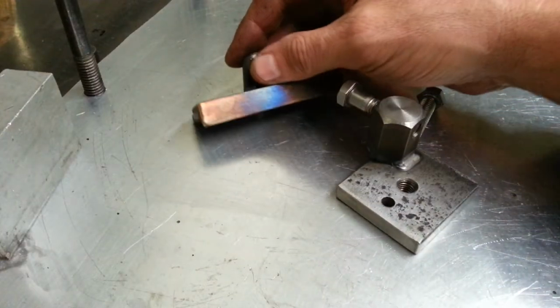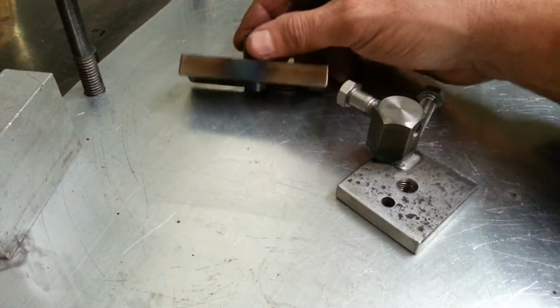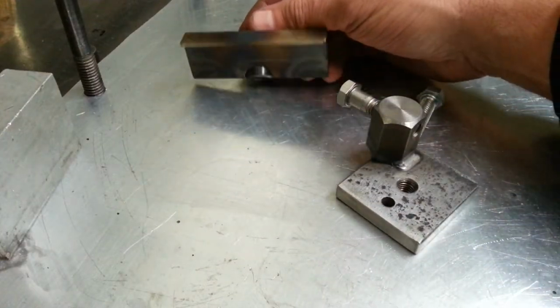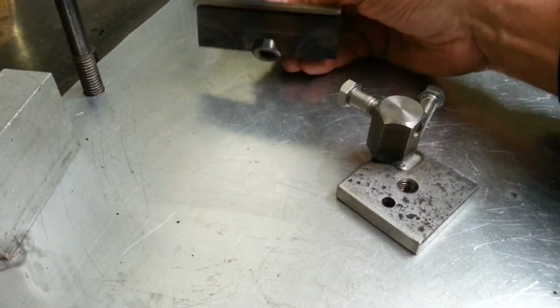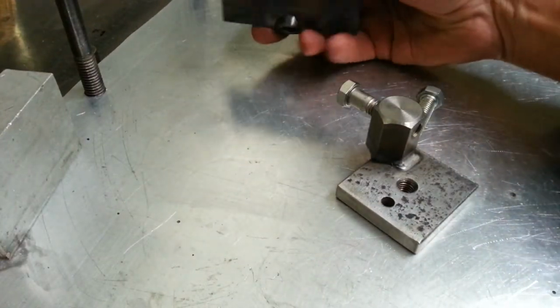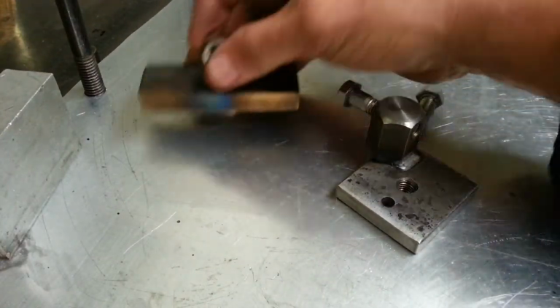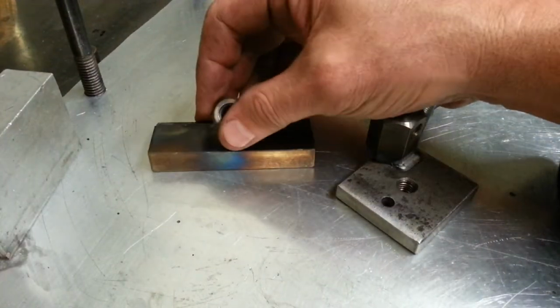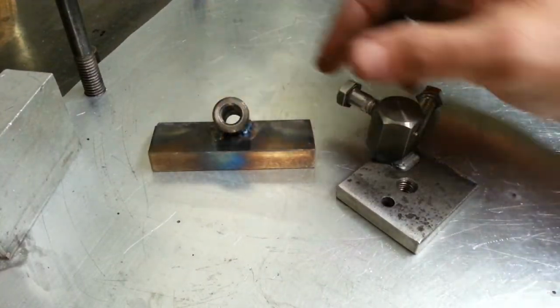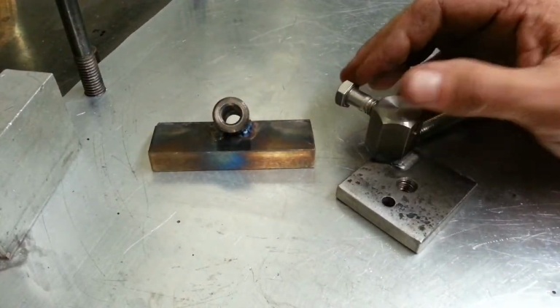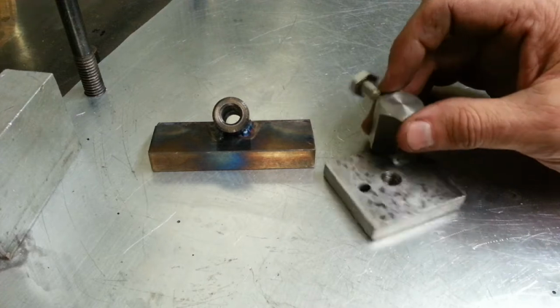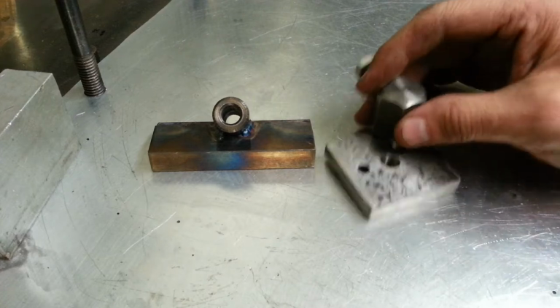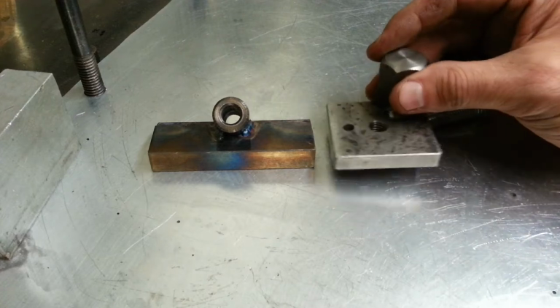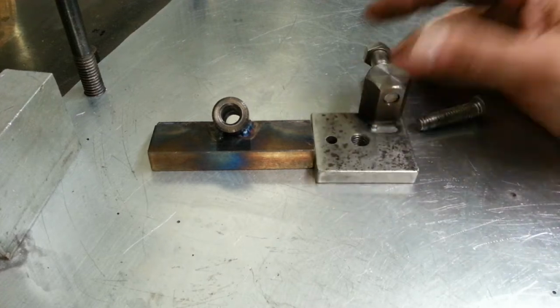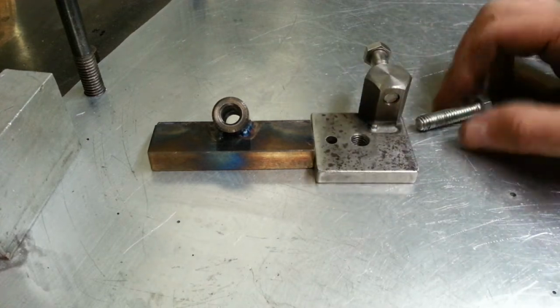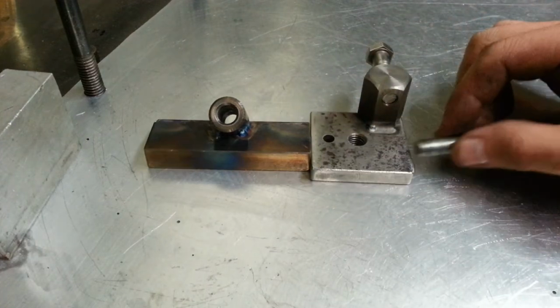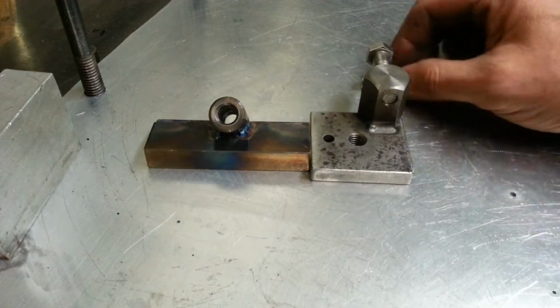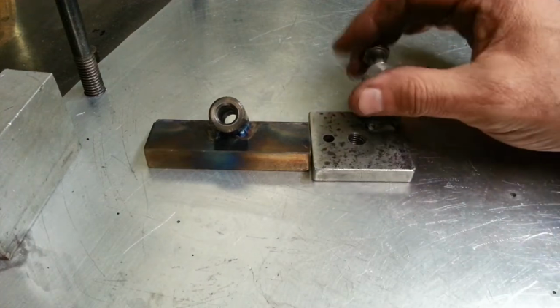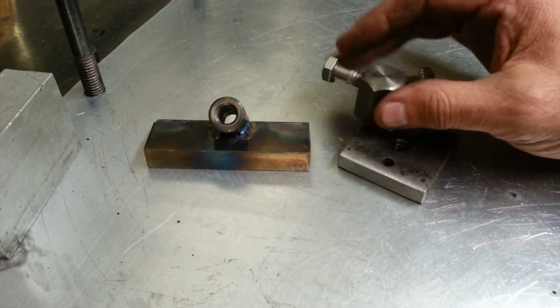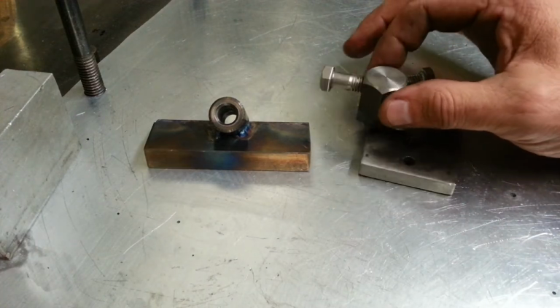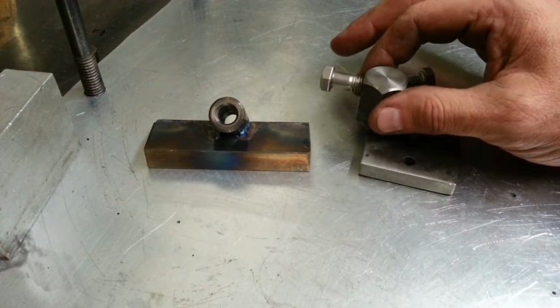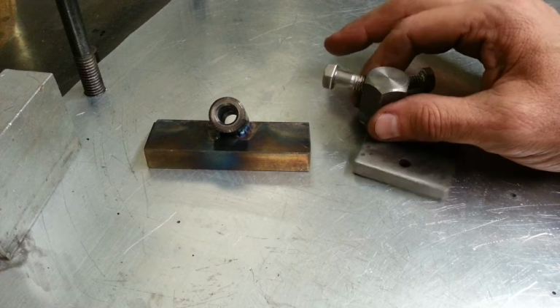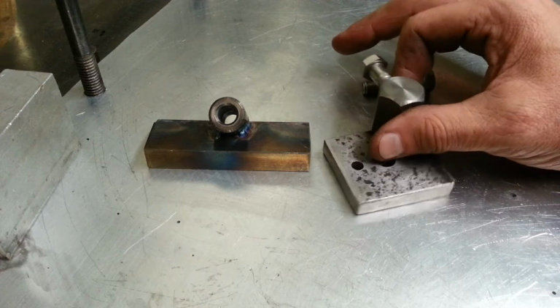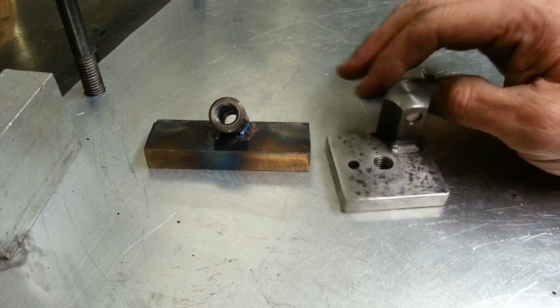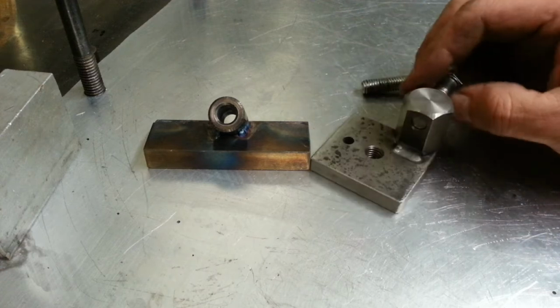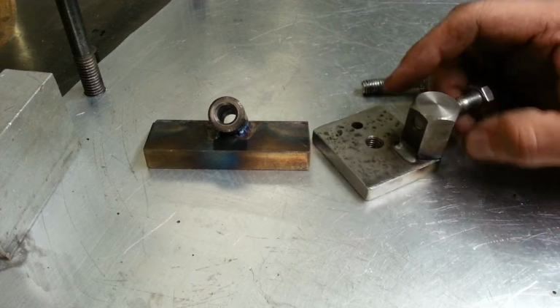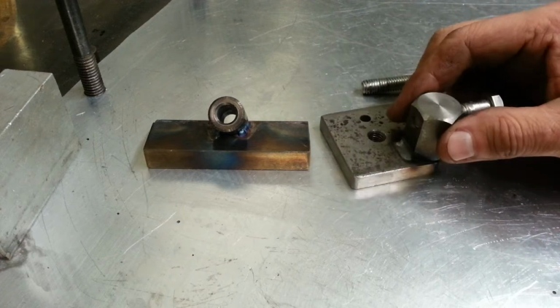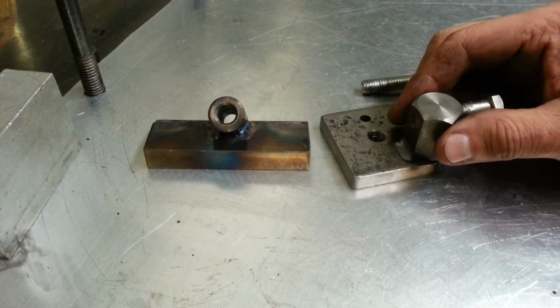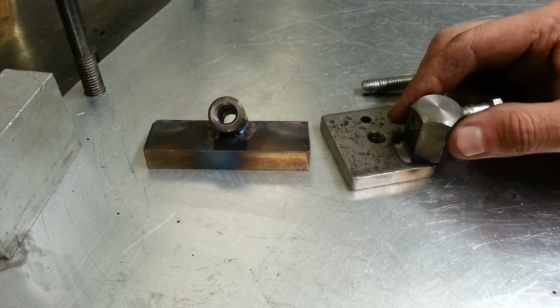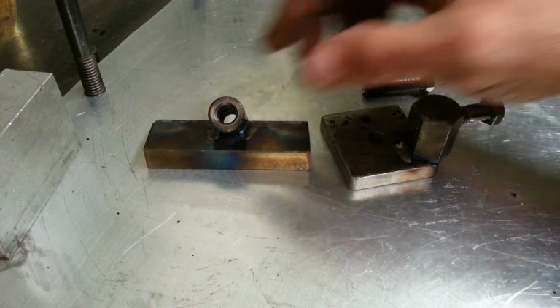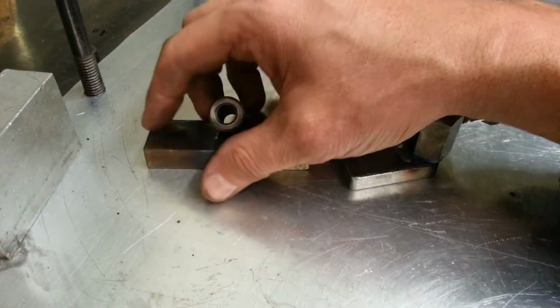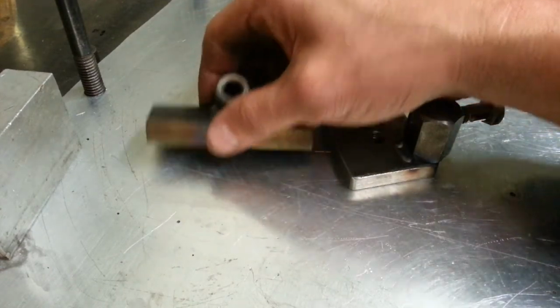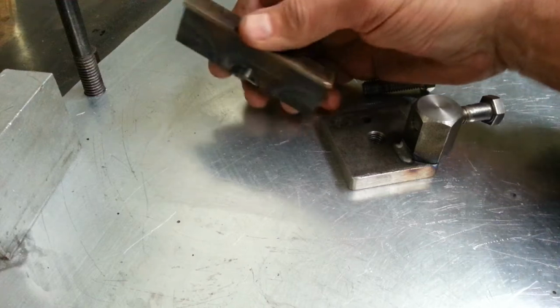Hey YouTubers, TJ here. Real quick video — I had to make a lathe carriage stop. I've always wanted one, and I'm not a machinist, so I made this with basically junk I had laying around.